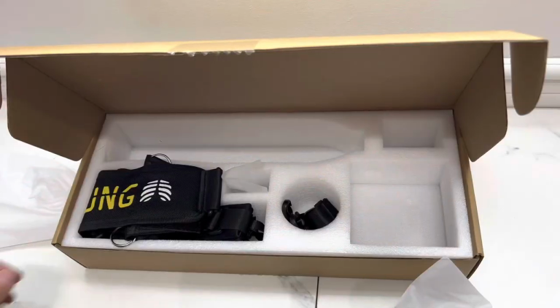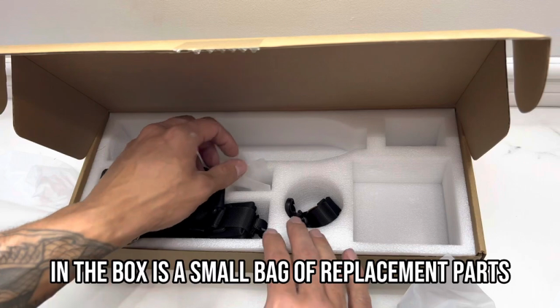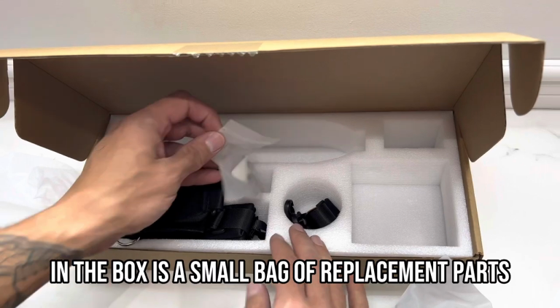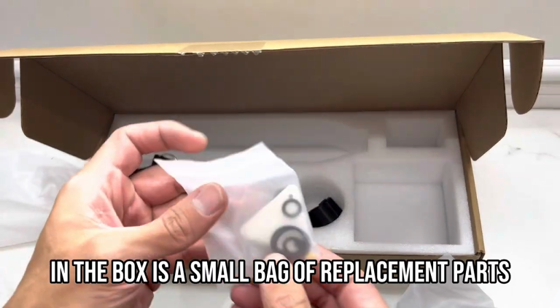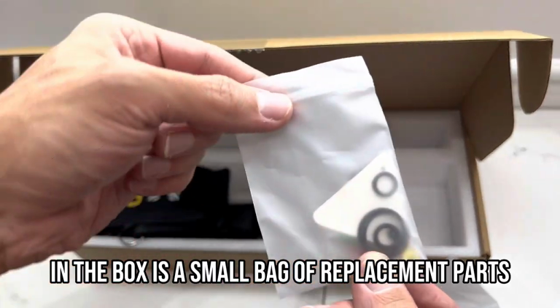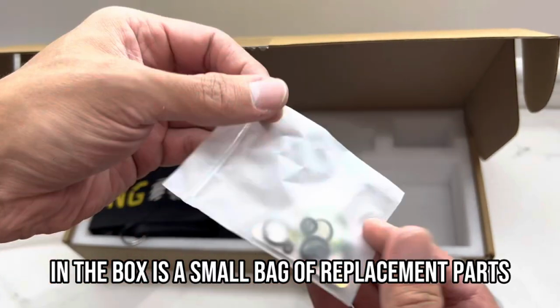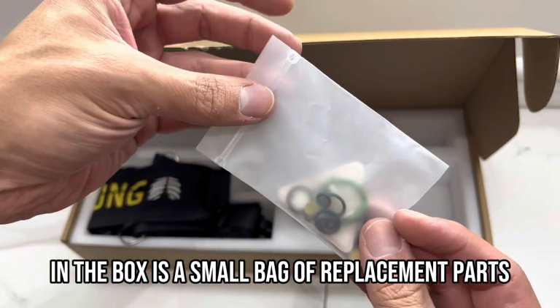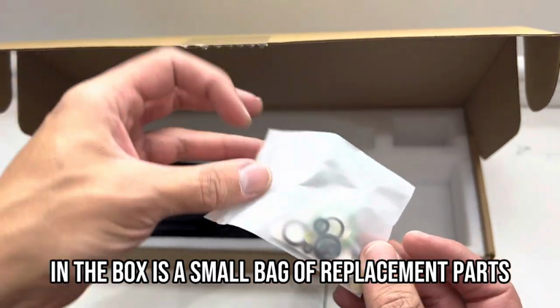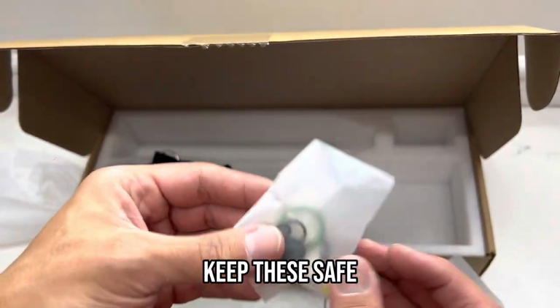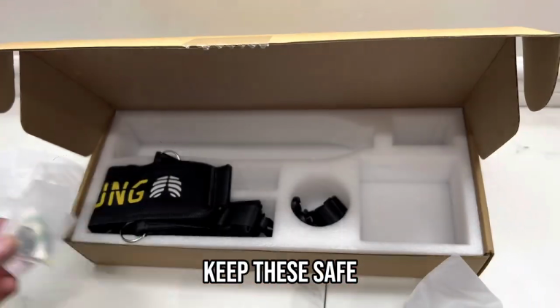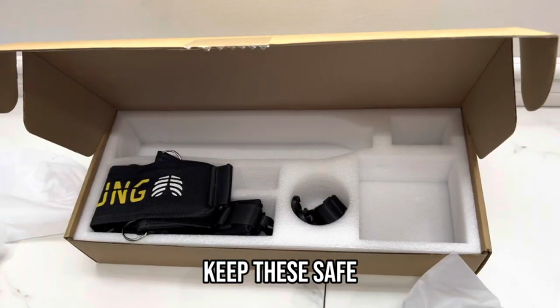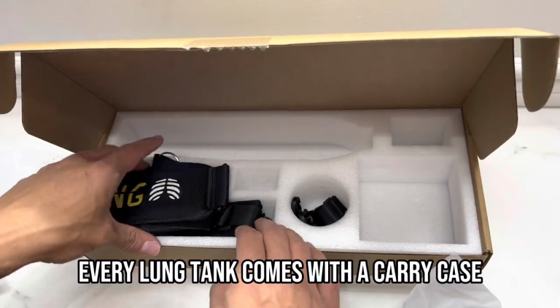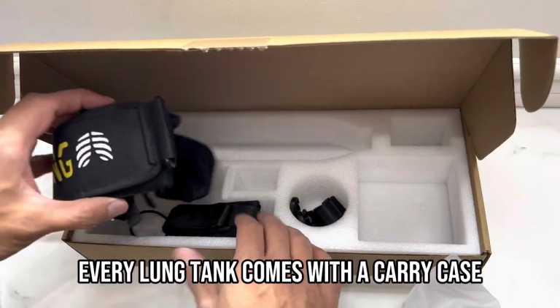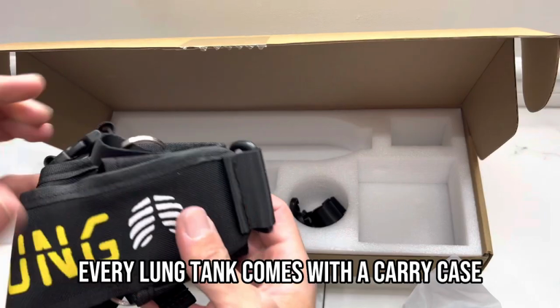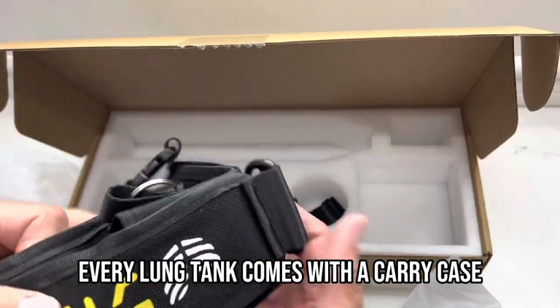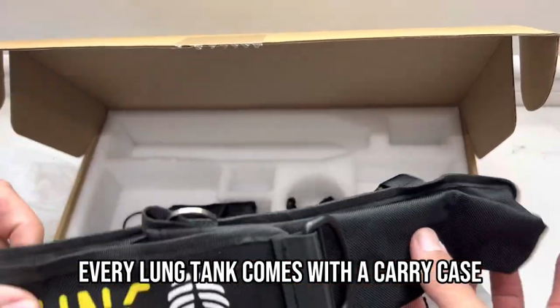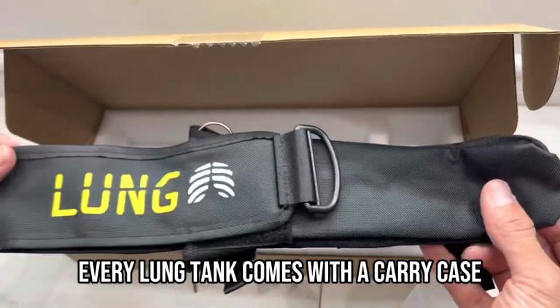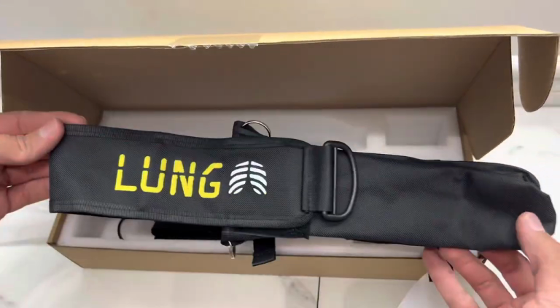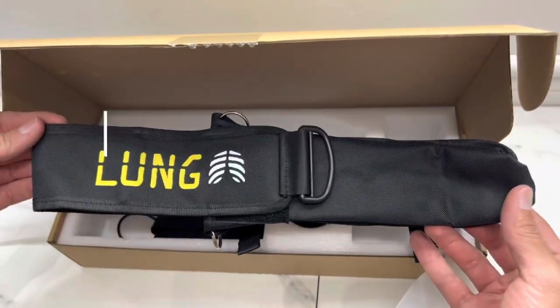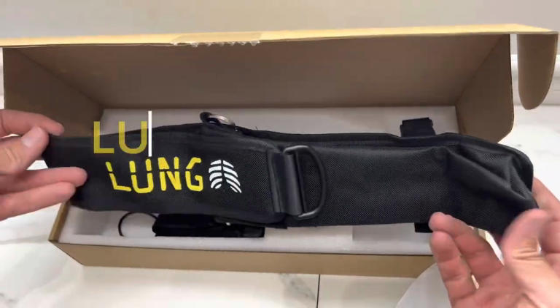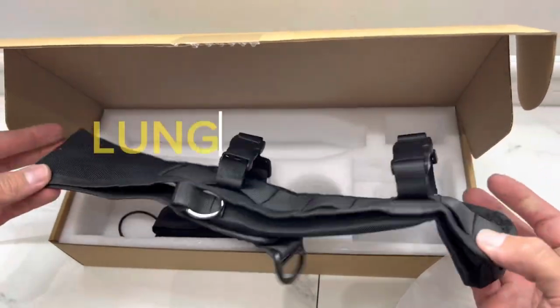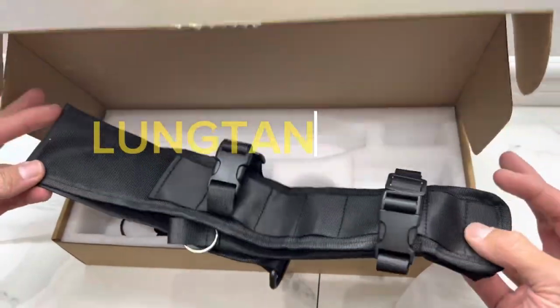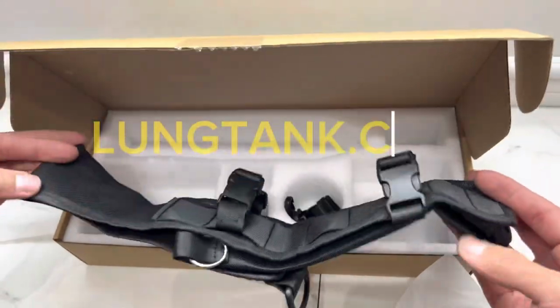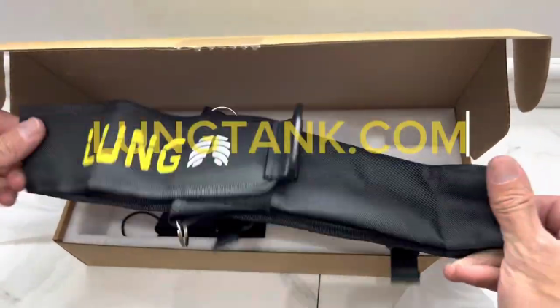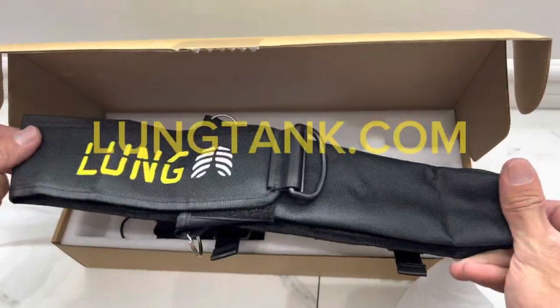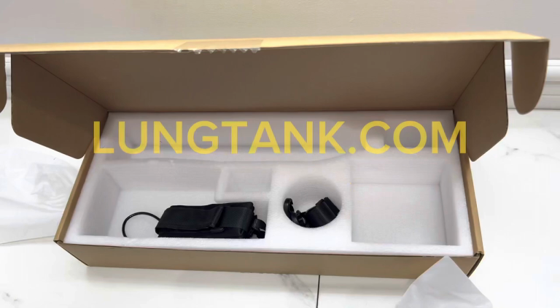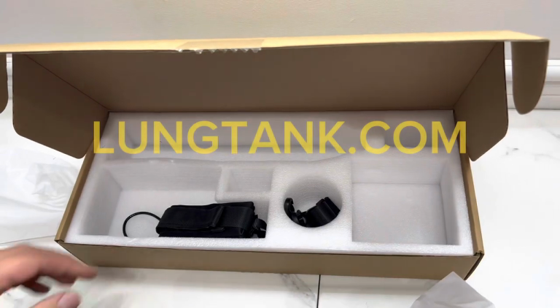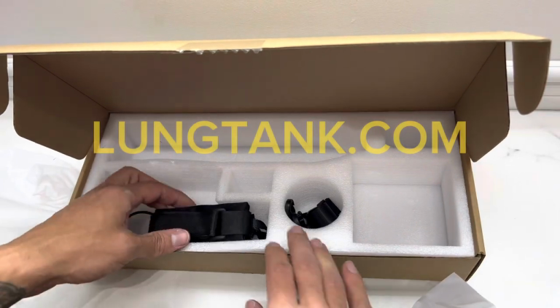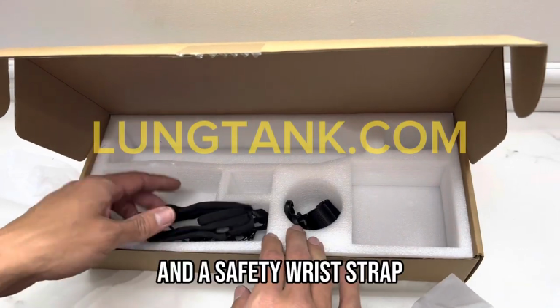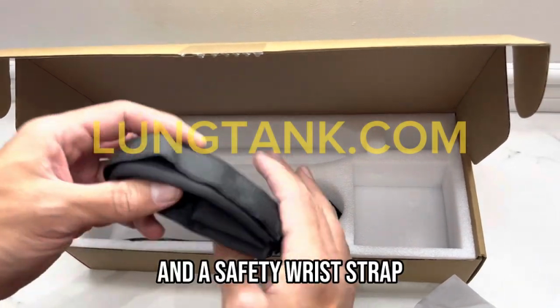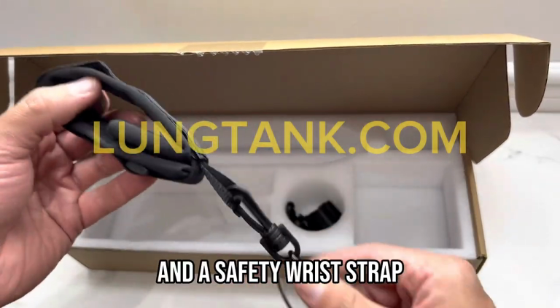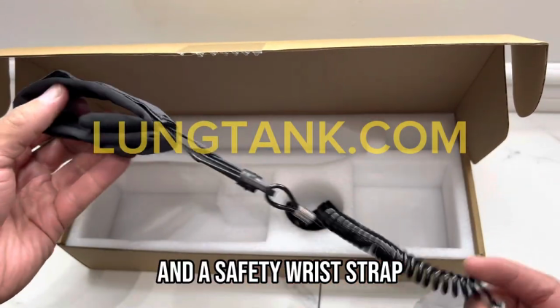In the box is a small bag of replacement parts — keep these safe. Every lung tank comes with a carry case and a safety wrist strap.